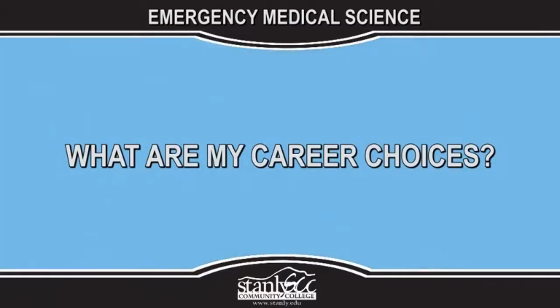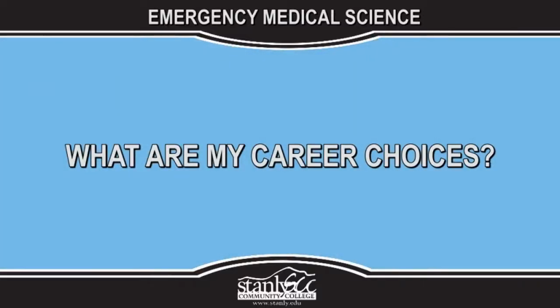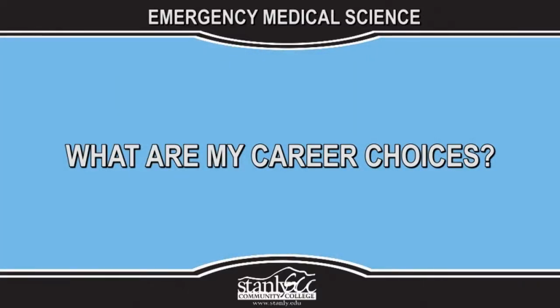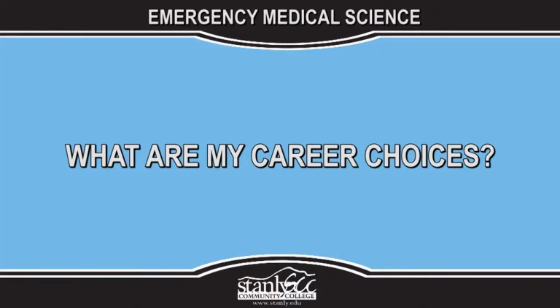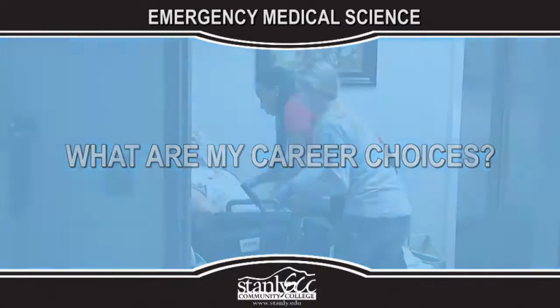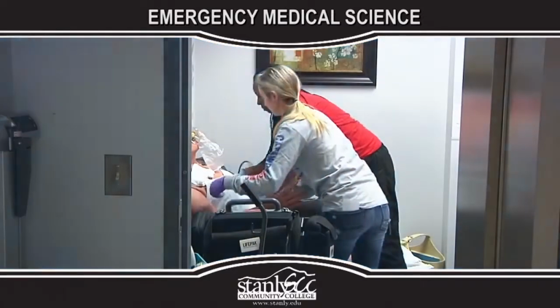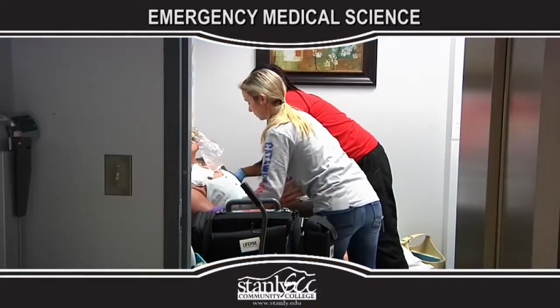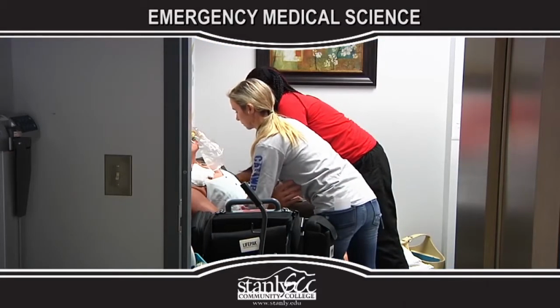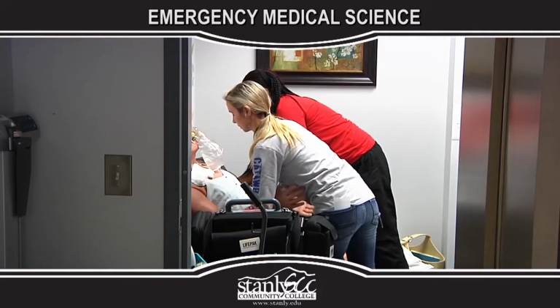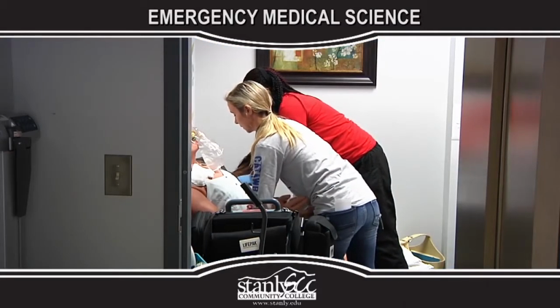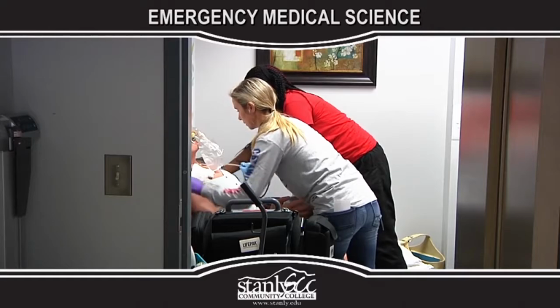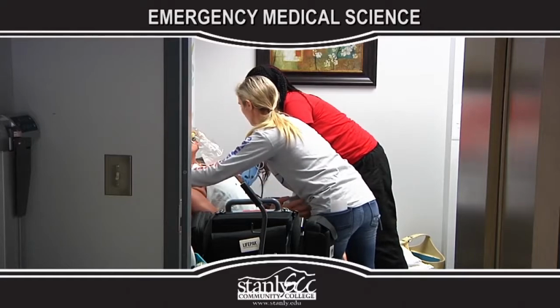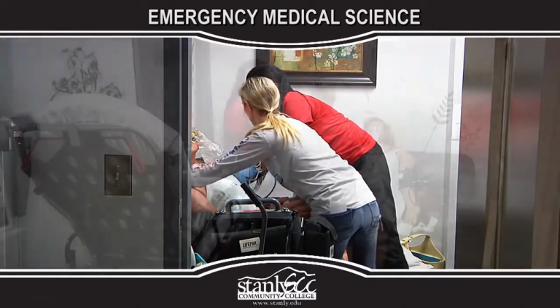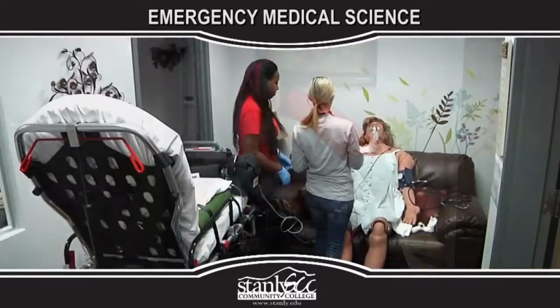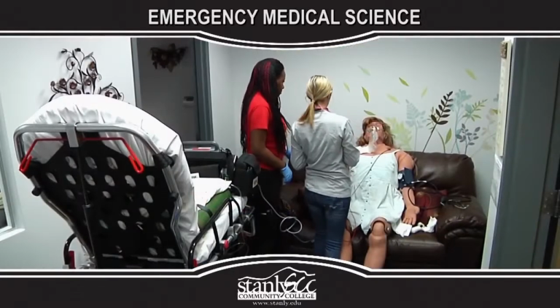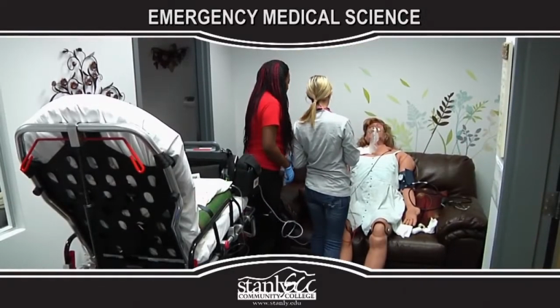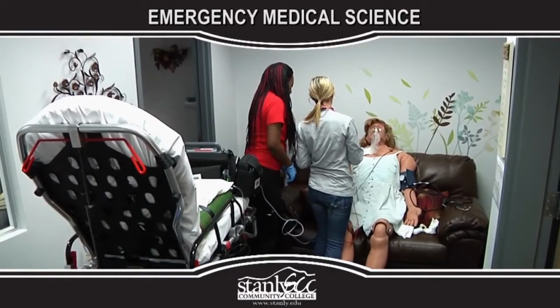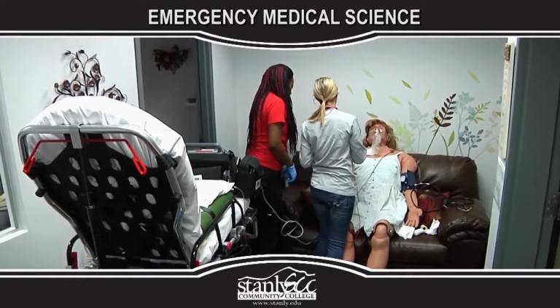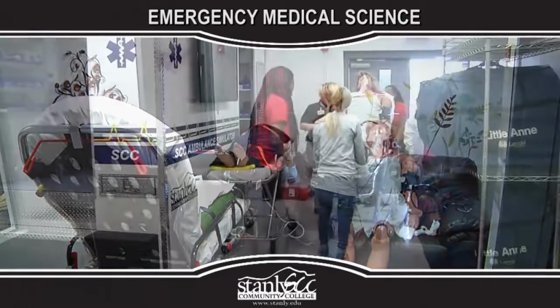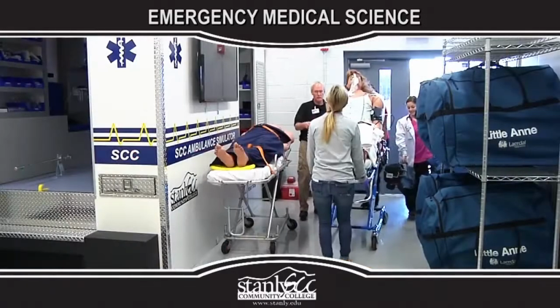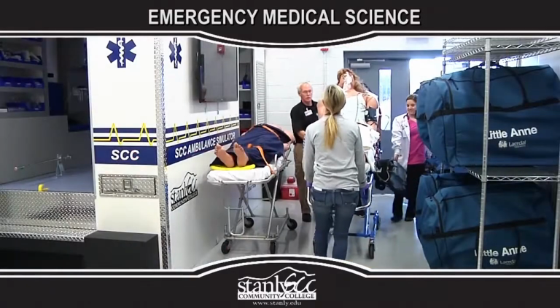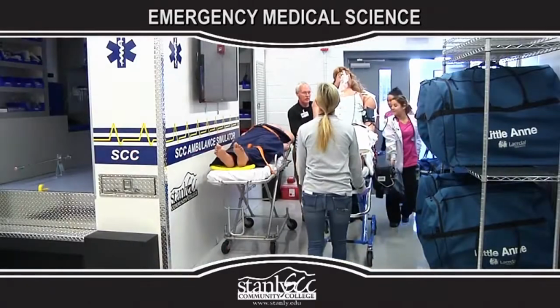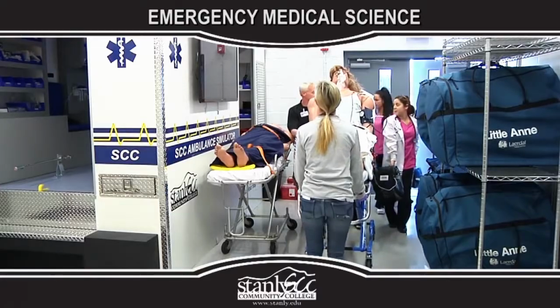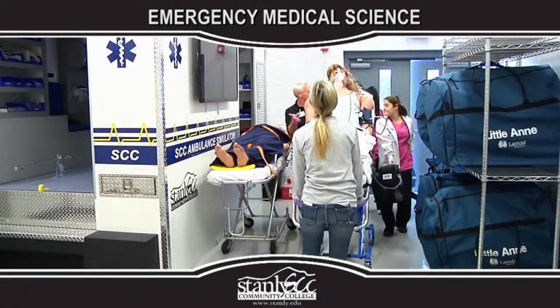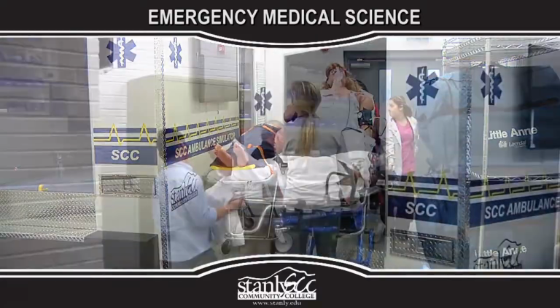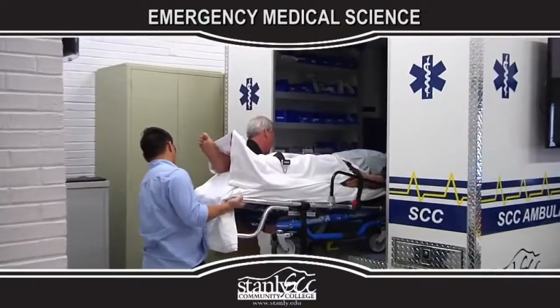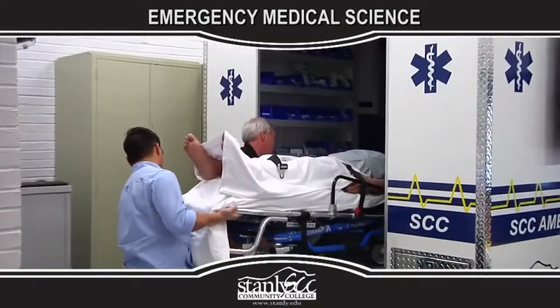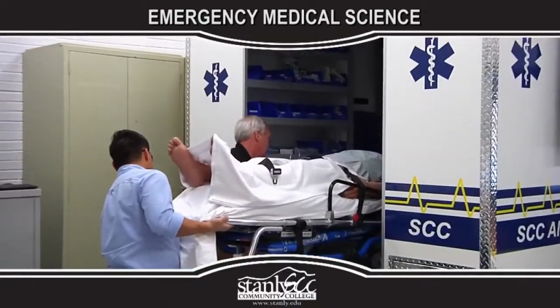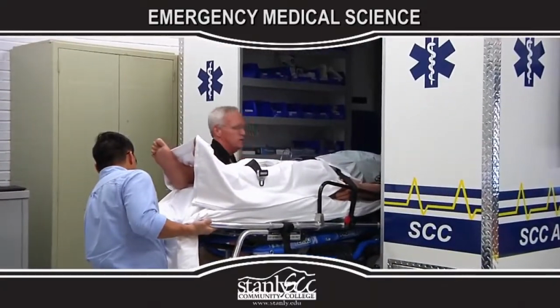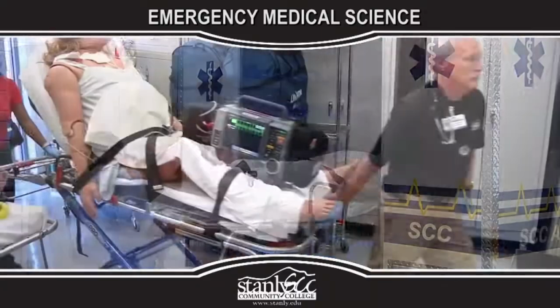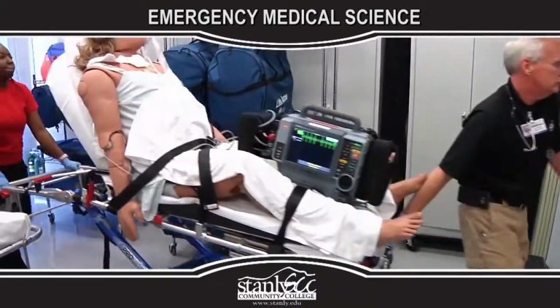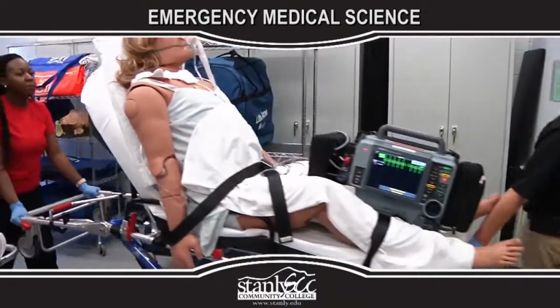What are my career choices? Paramedics may work in a variety of health care settings or will find a wide variety of shift schedules working from ambulances operated by EMS systems, fire departments, hospitals, and private ambulance companies.